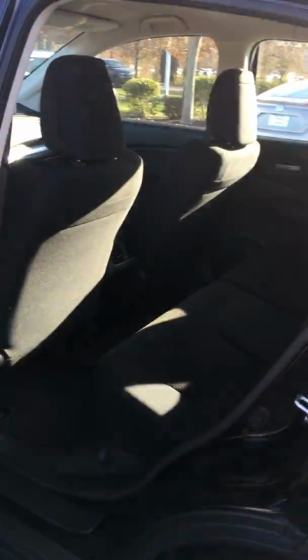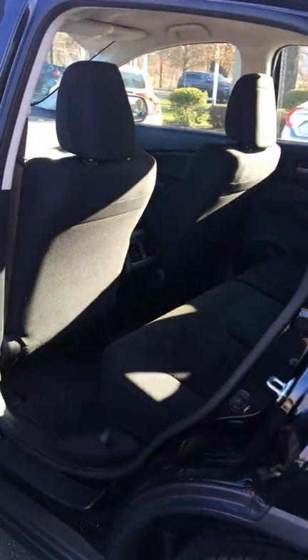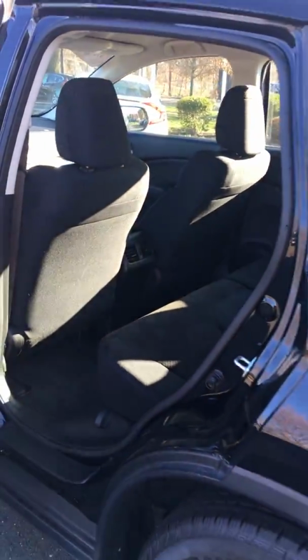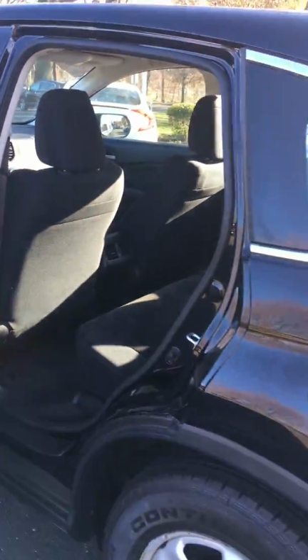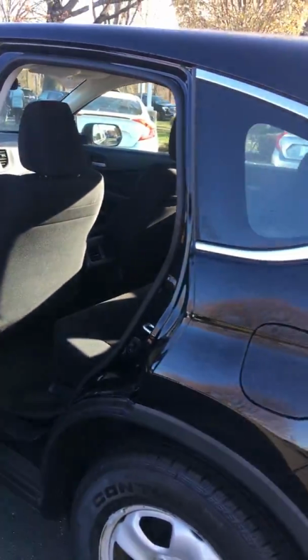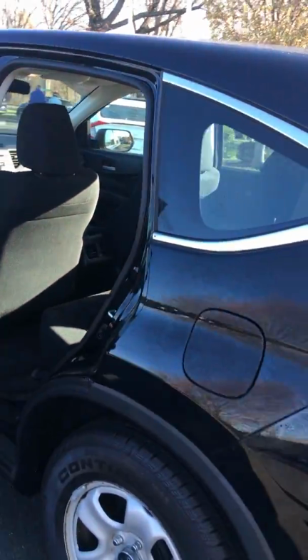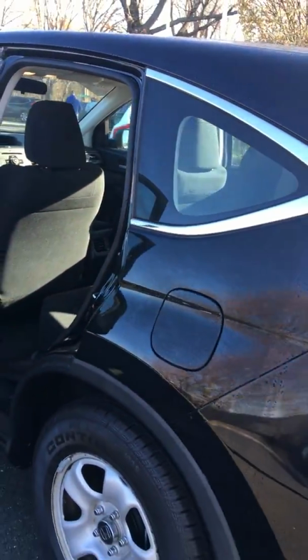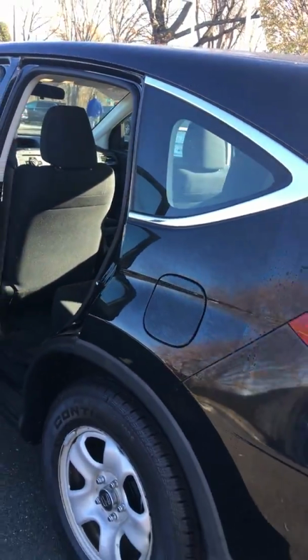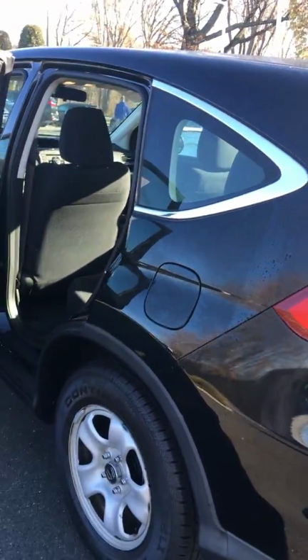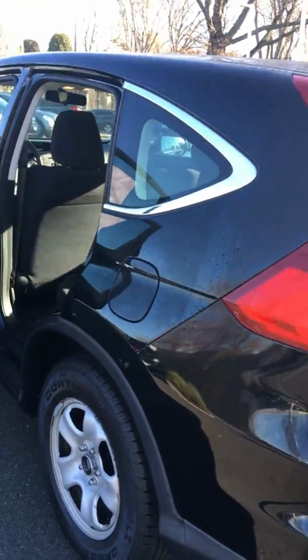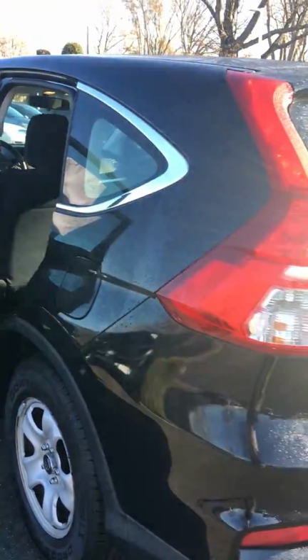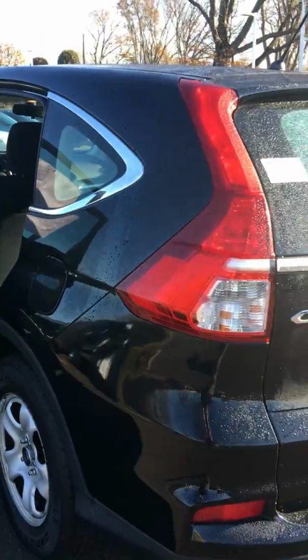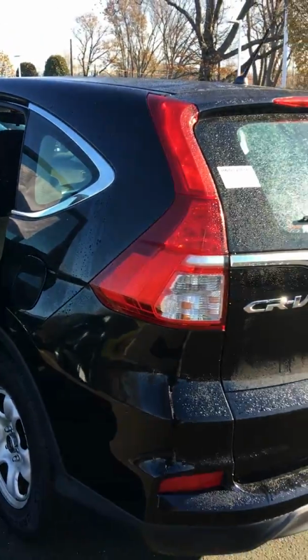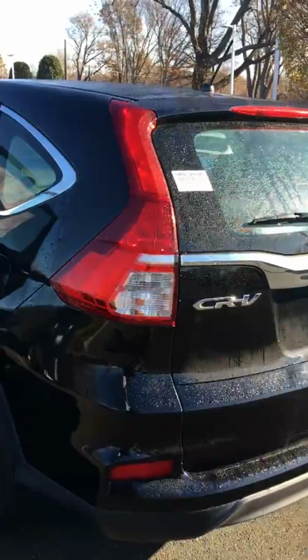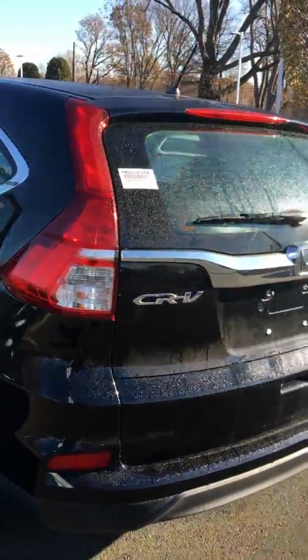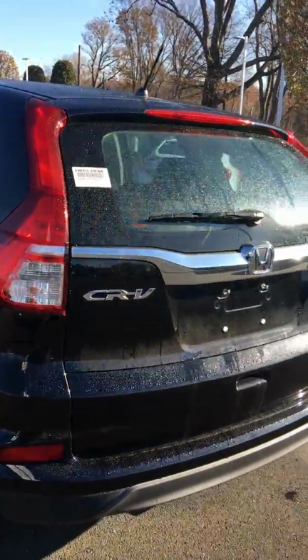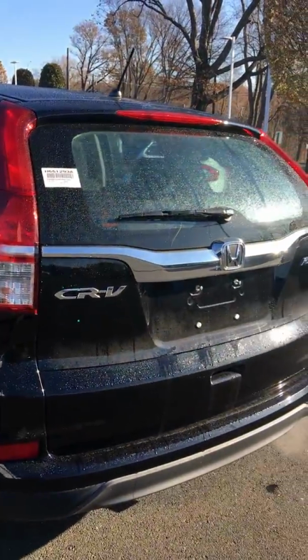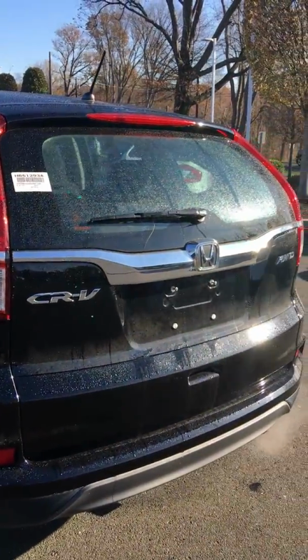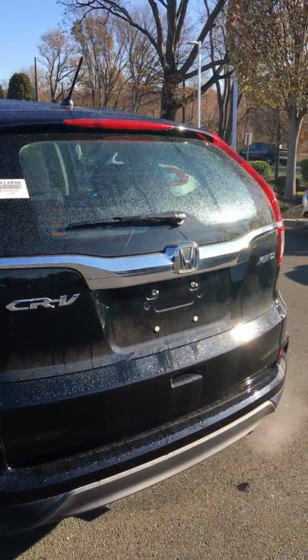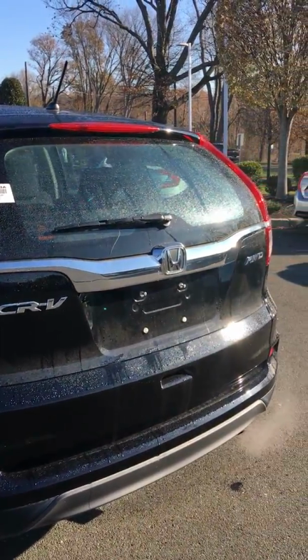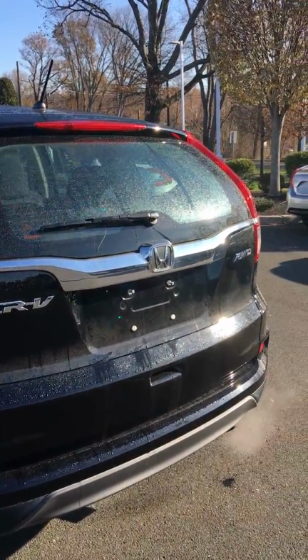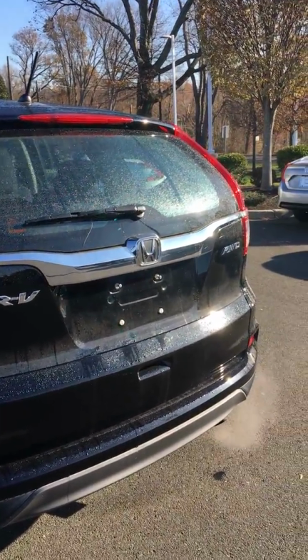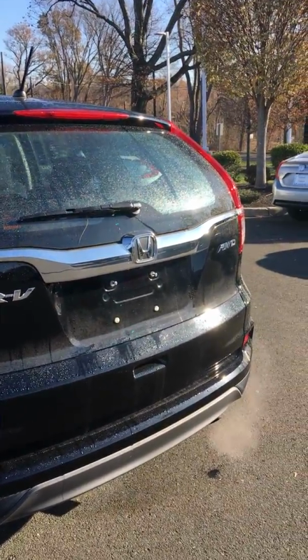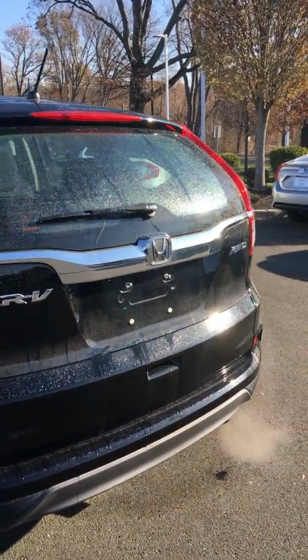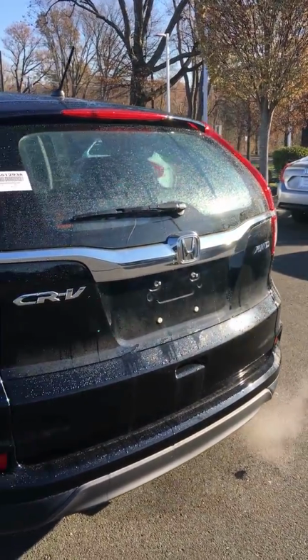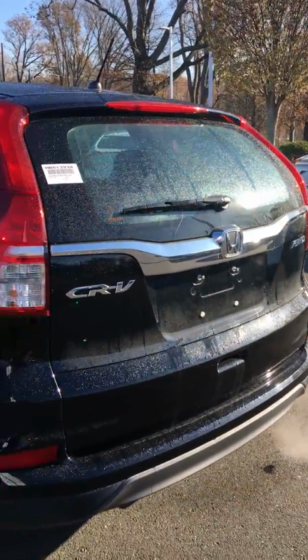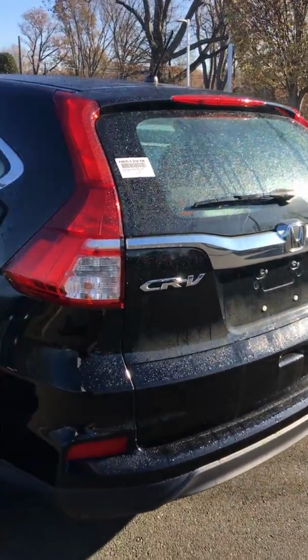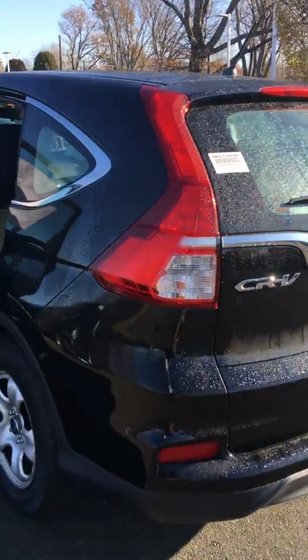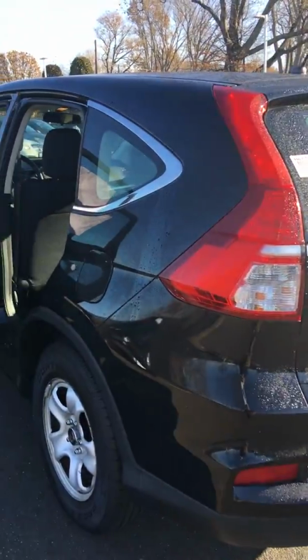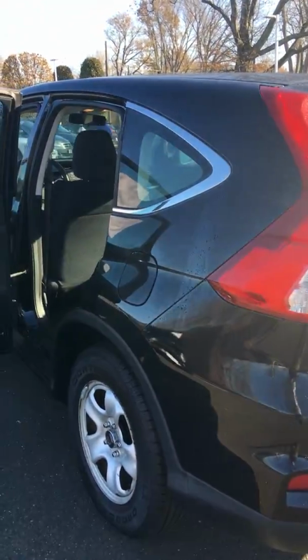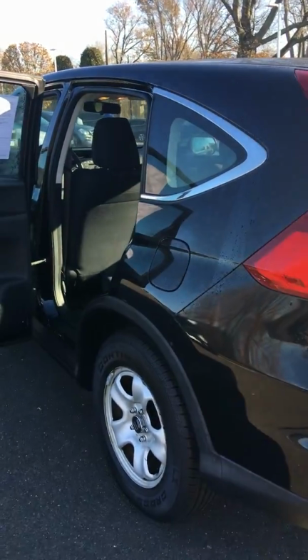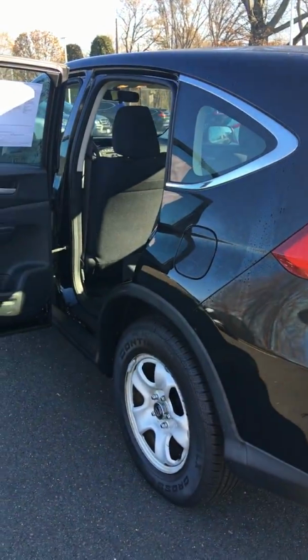These are rated at 25 city, 31 highway, and fold down rear seats for more area in the cargo section of the vehicle. If you'd like to come down, I can do a complete walk through and we can get you a test drive. Thank you.